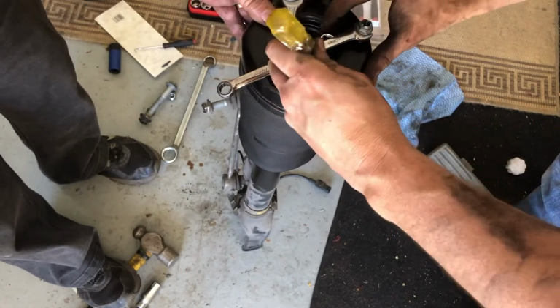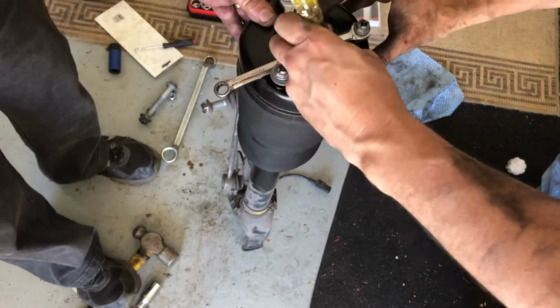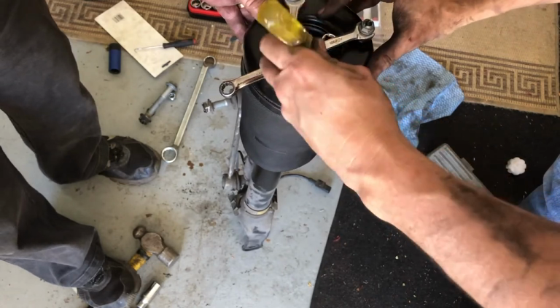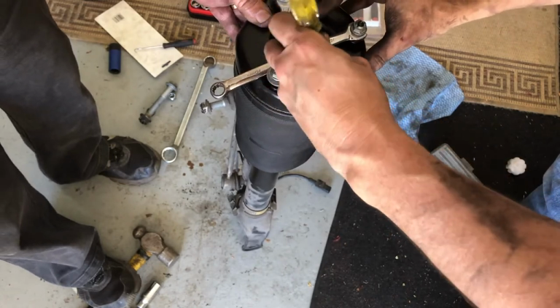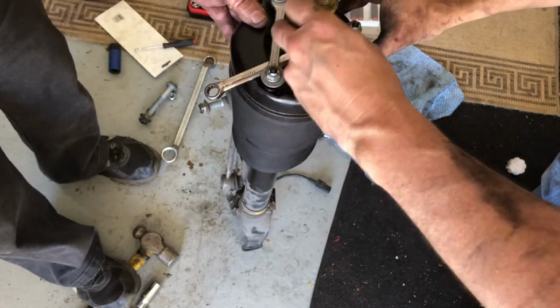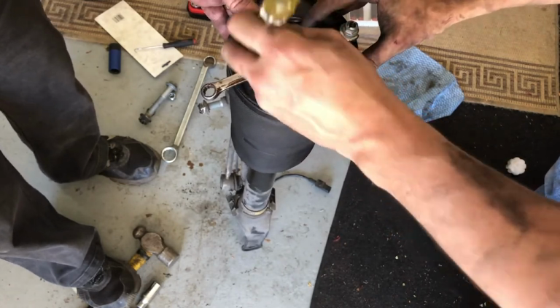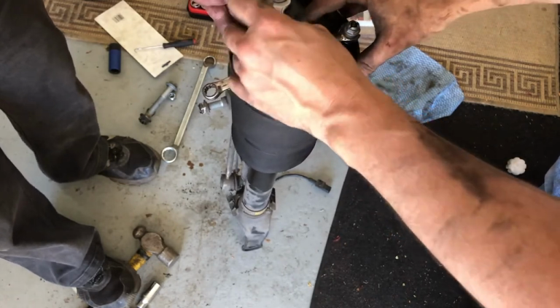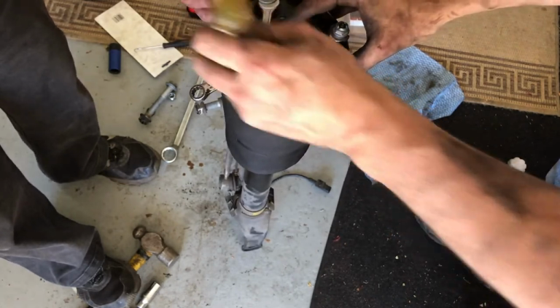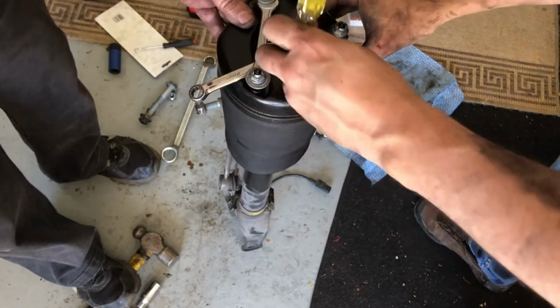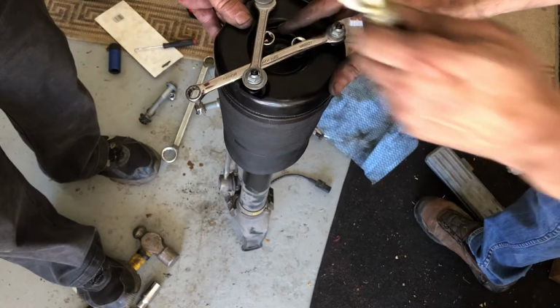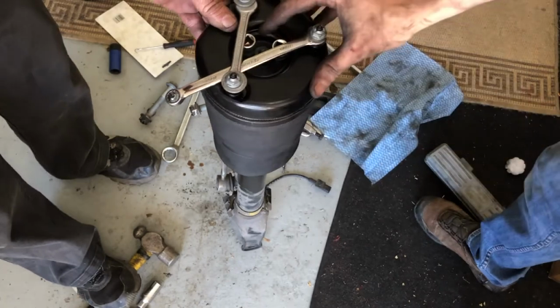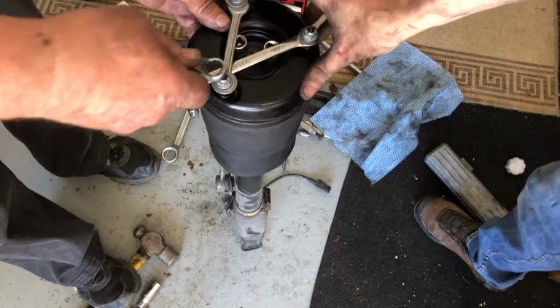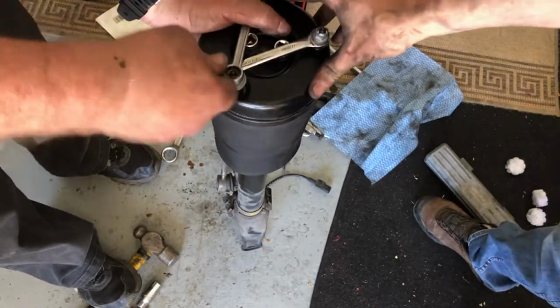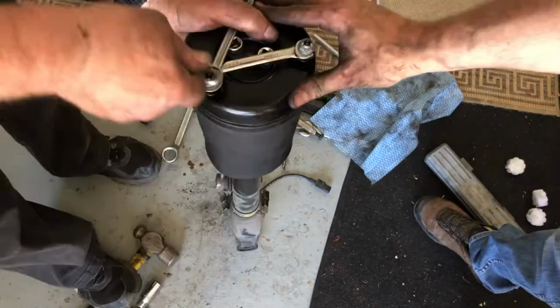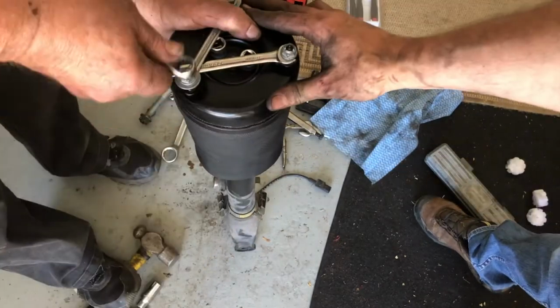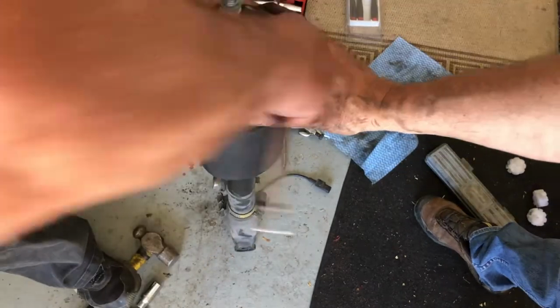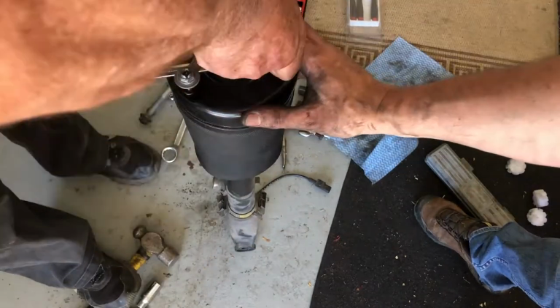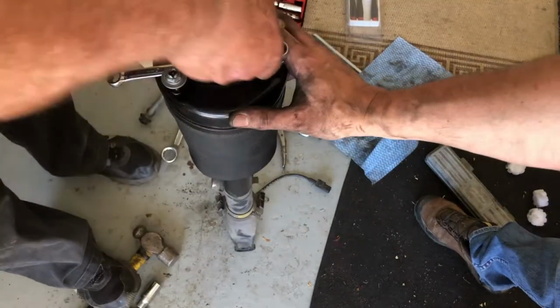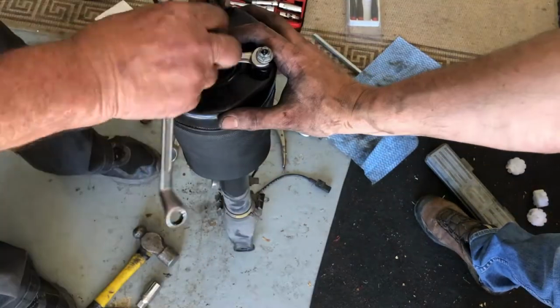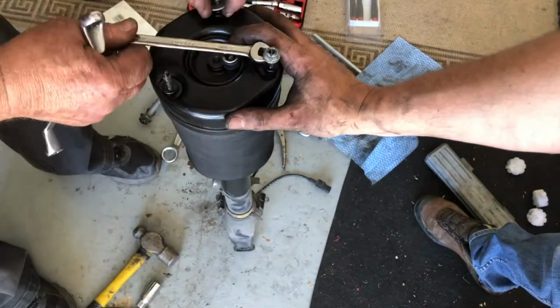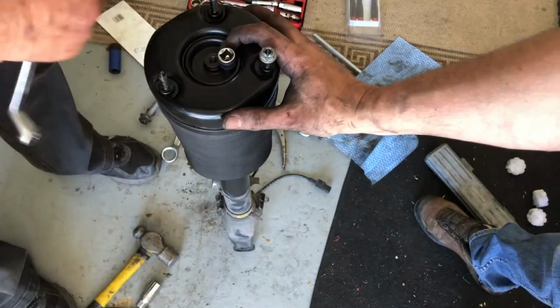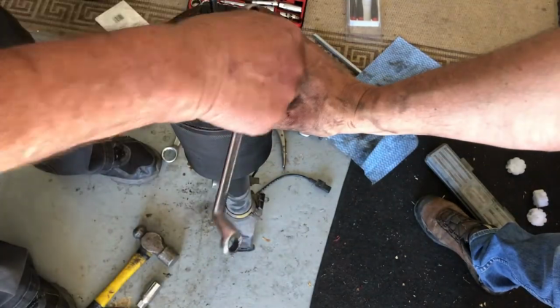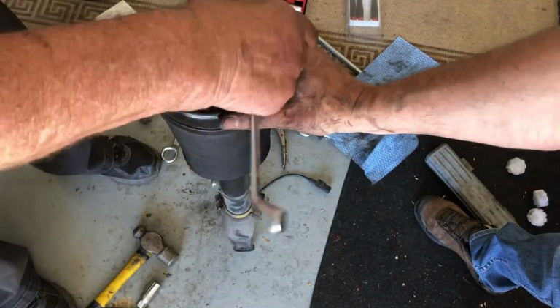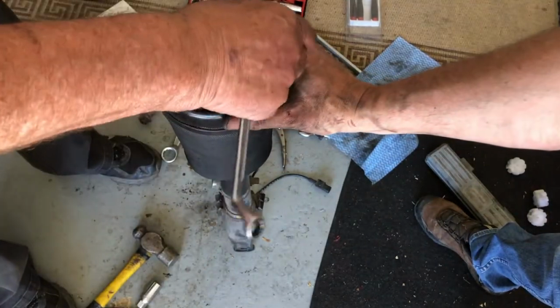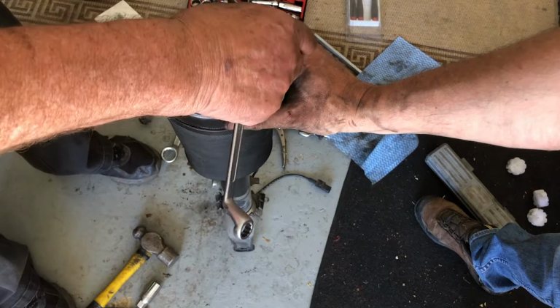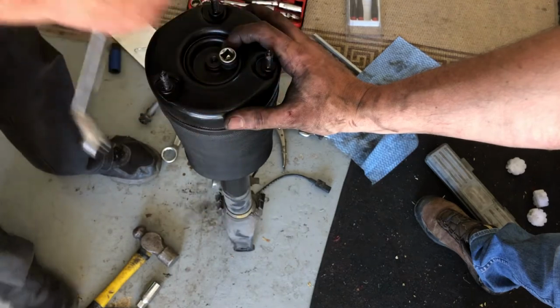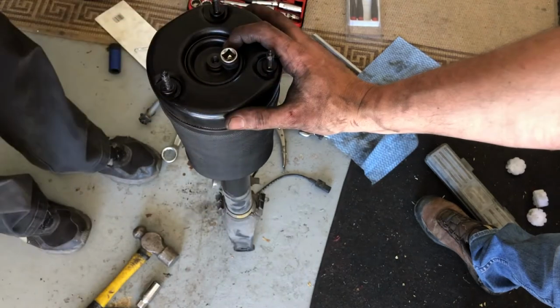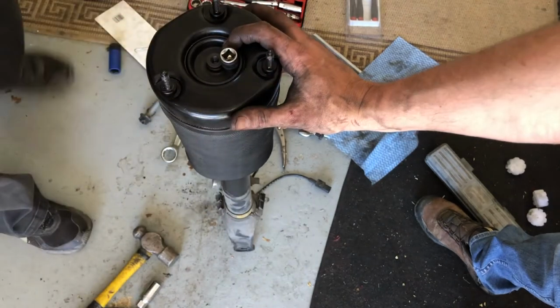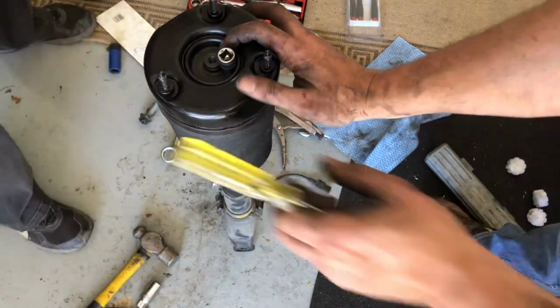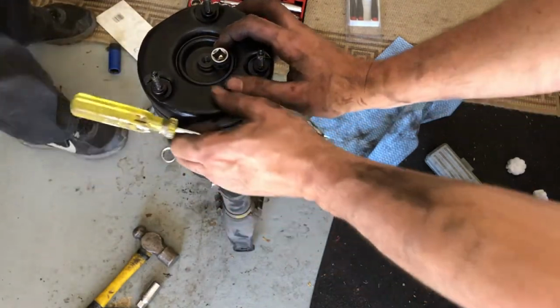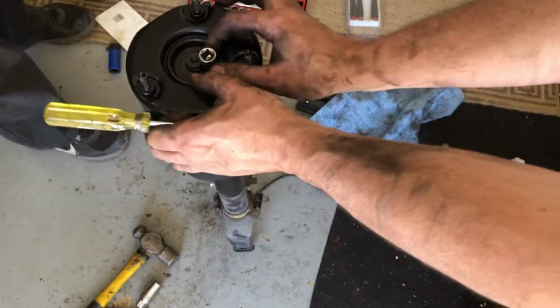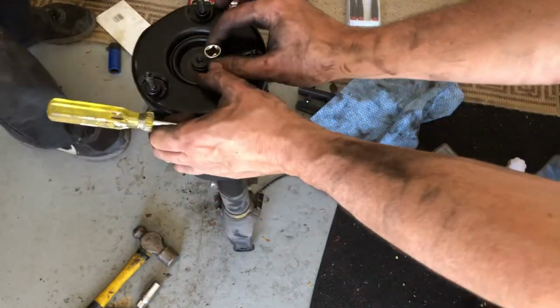With the top cap lowered it's just a matter of using a screwdriver or two to push the retaining clip into position. Then it's just a matter of removing those temporary spanners and the extra couple of sockets that we used to lower the top cap.